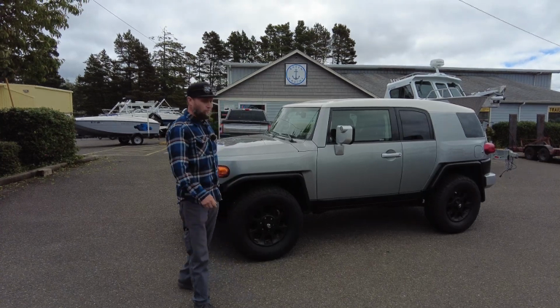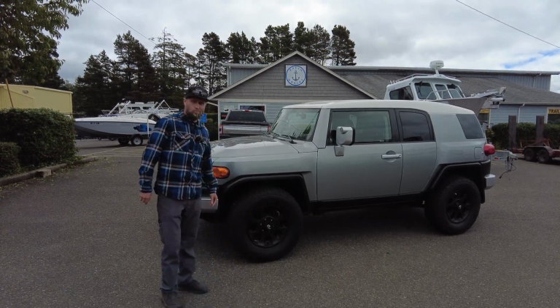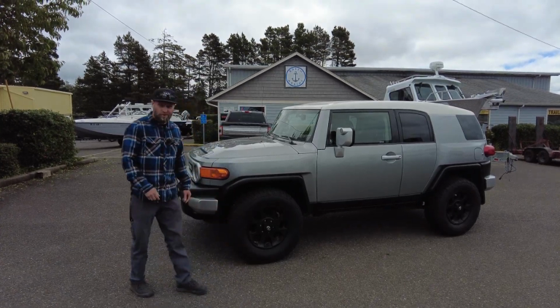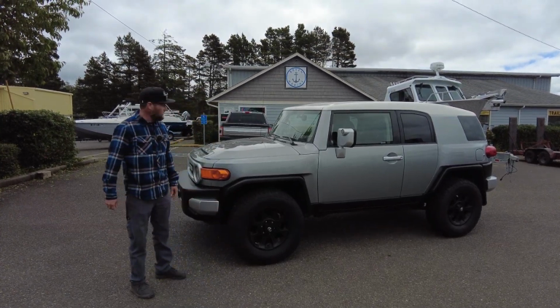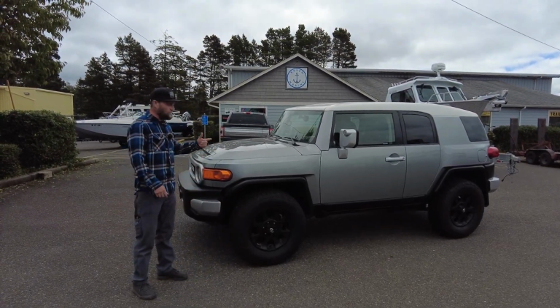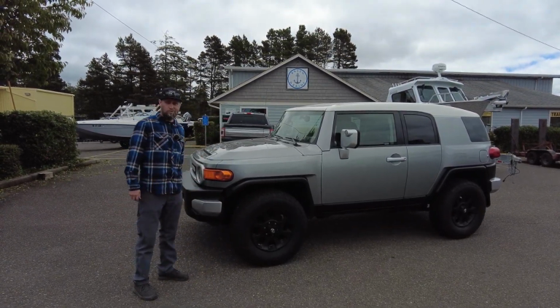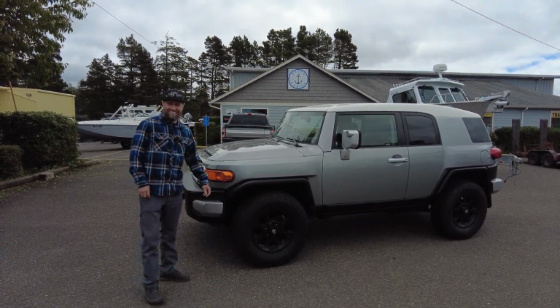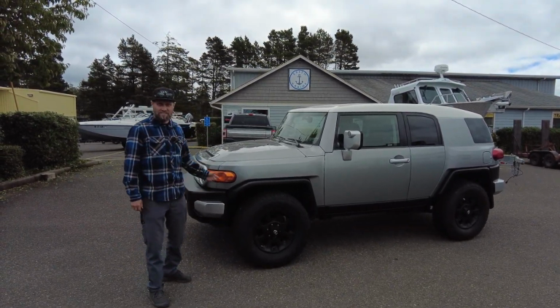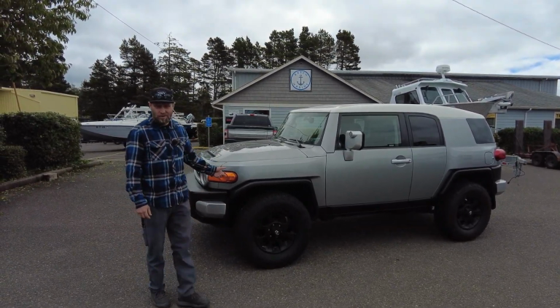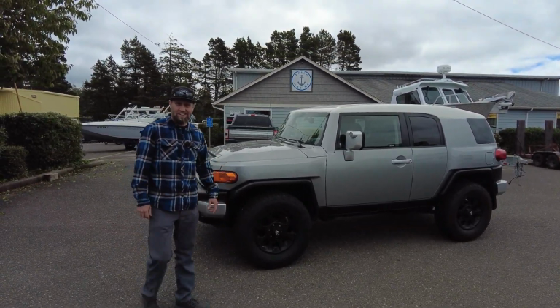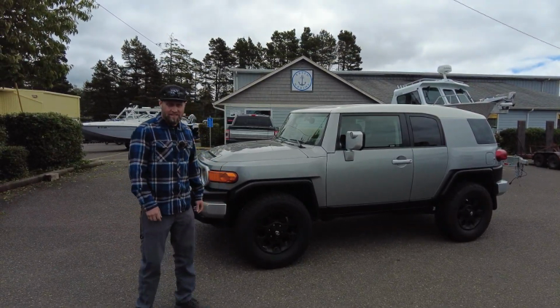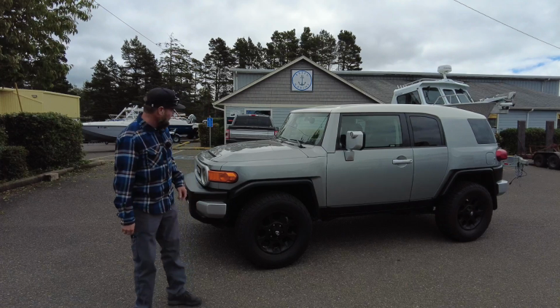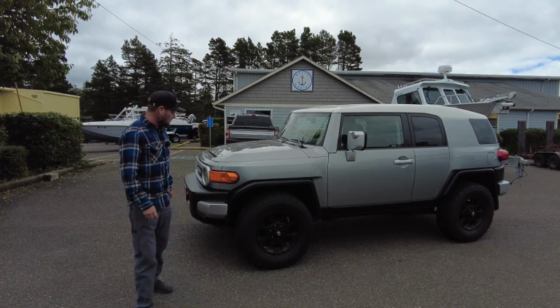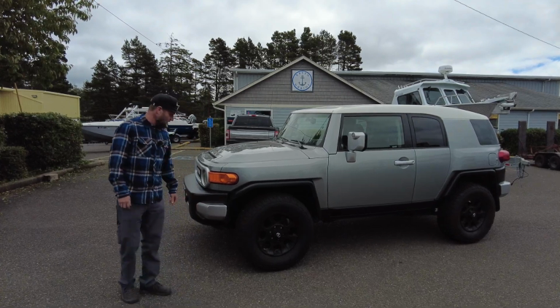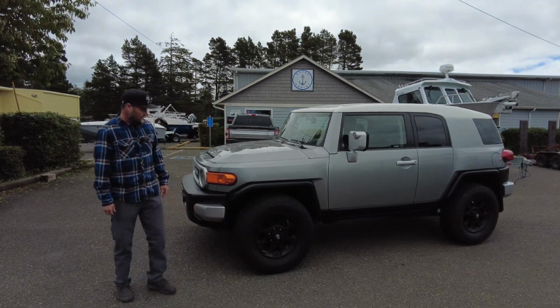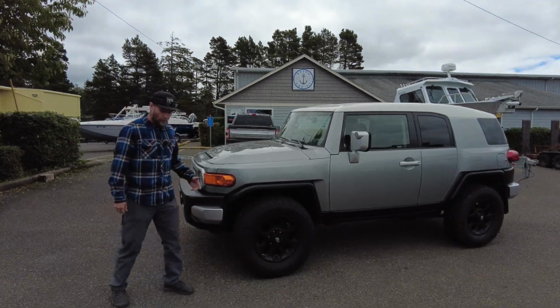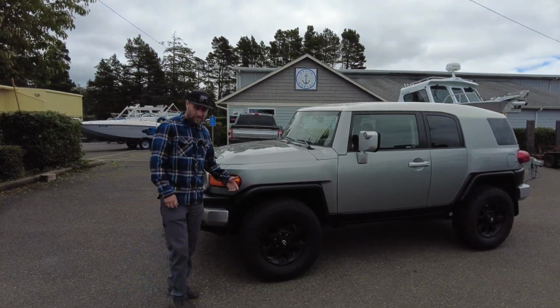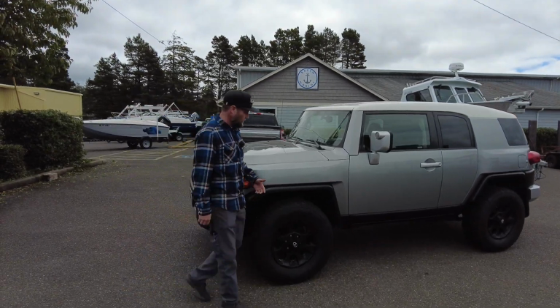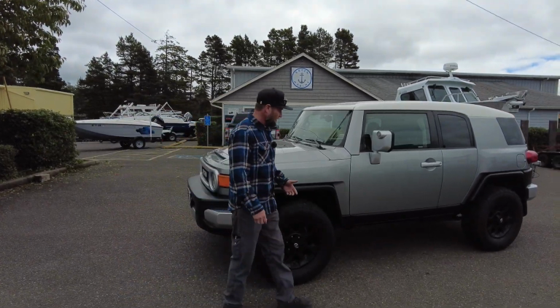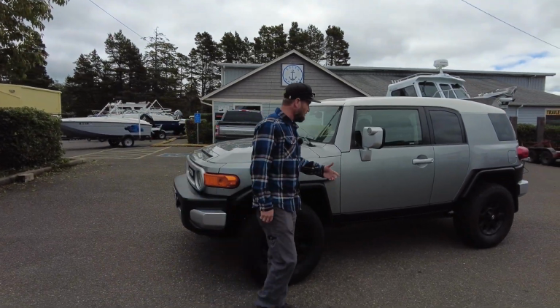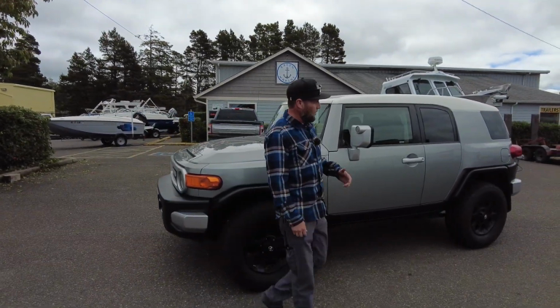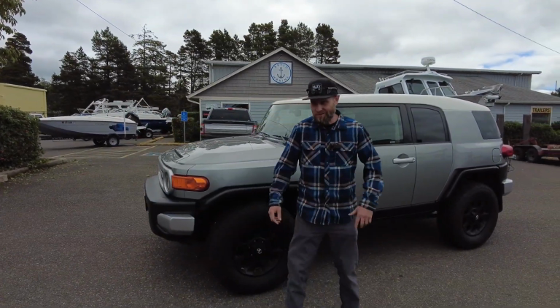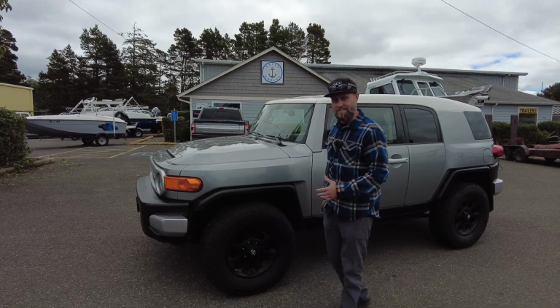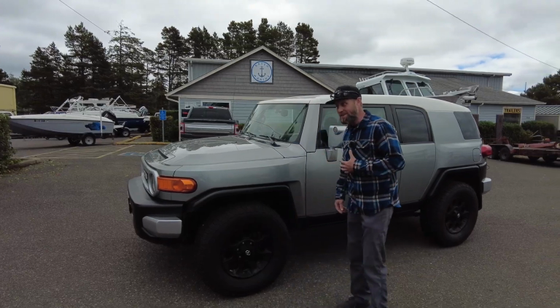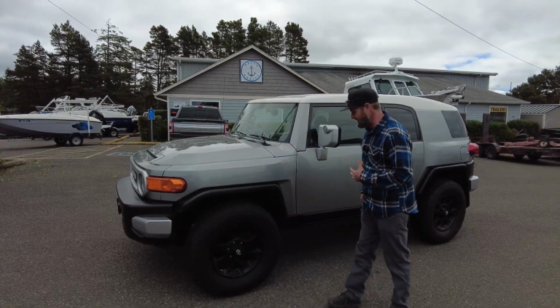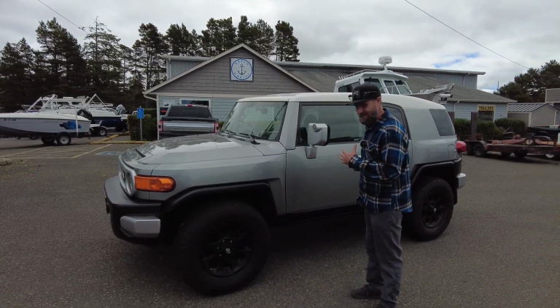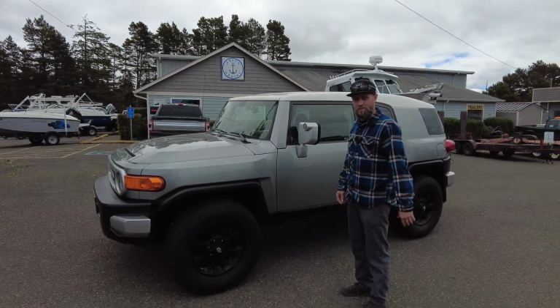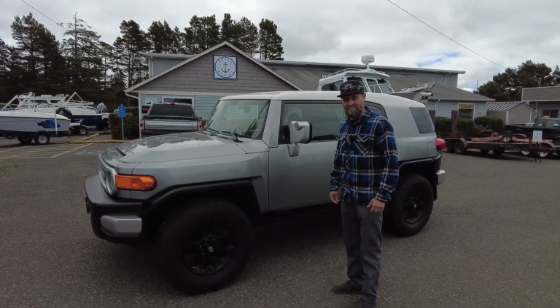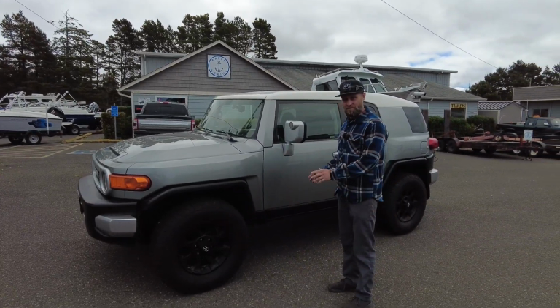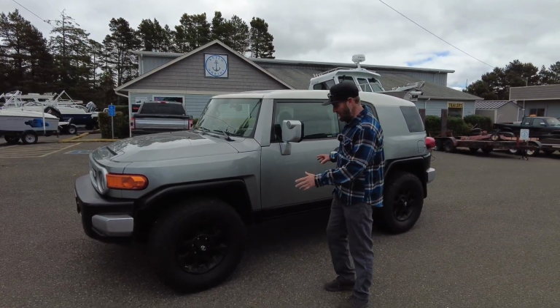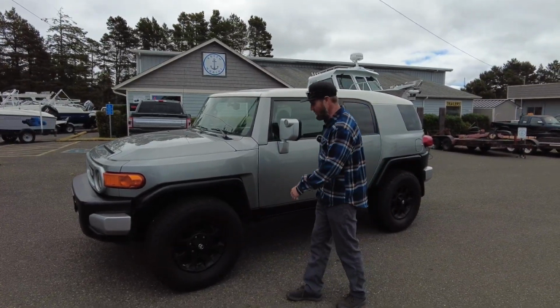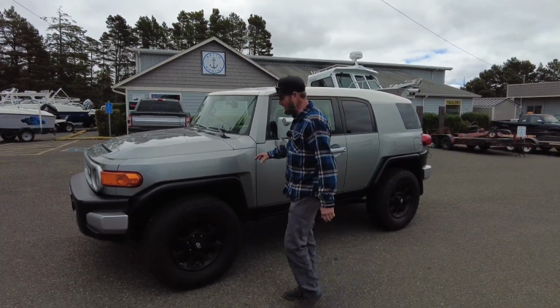Welcome to Breen Marine, where we have vehicles too. This is a 2011 FJ Cruiser Toyota — one of the most amazing rigs, in my opinion, that Toyota ever built, built on the 4Runner frame here.